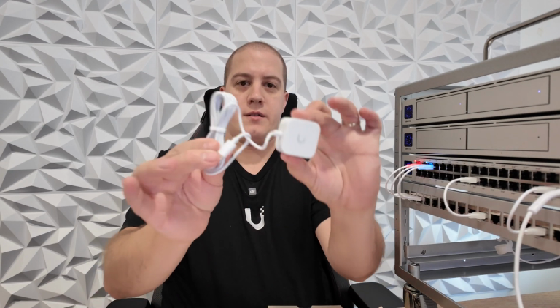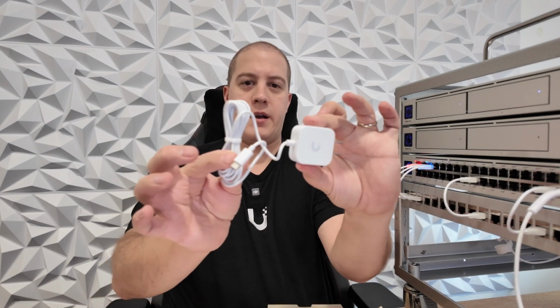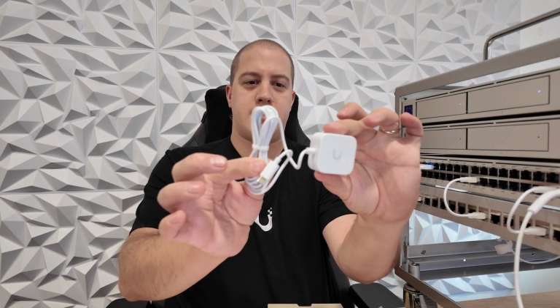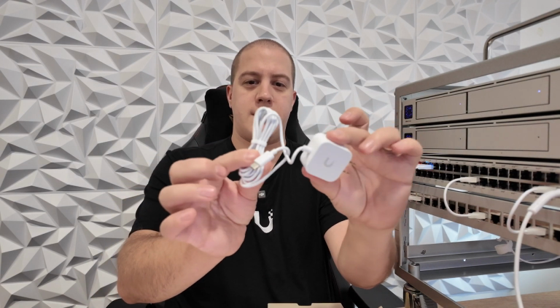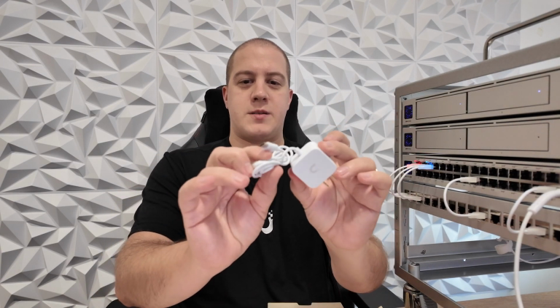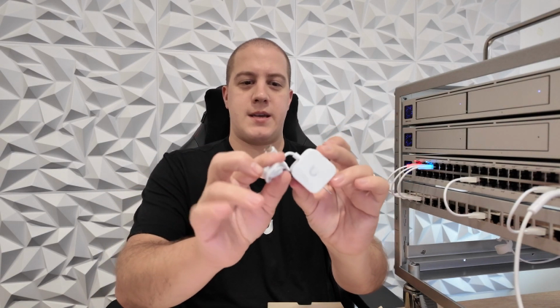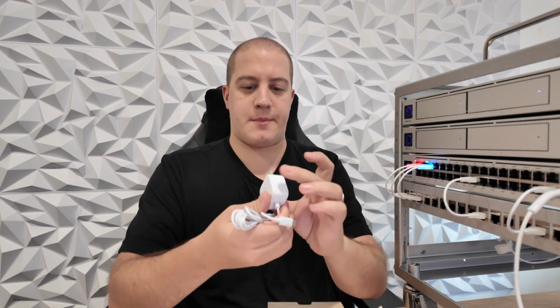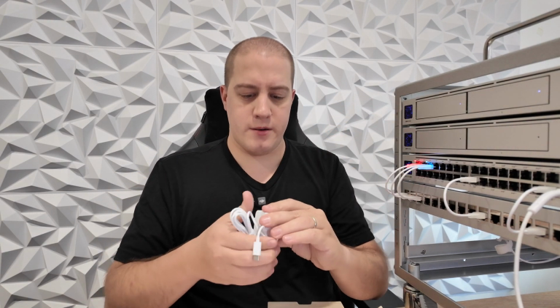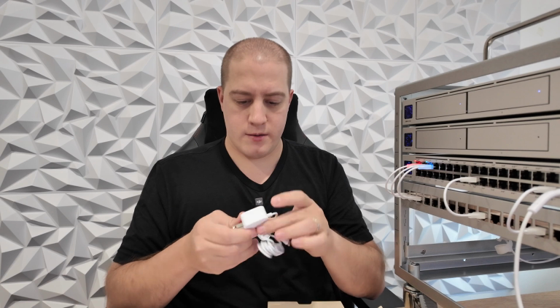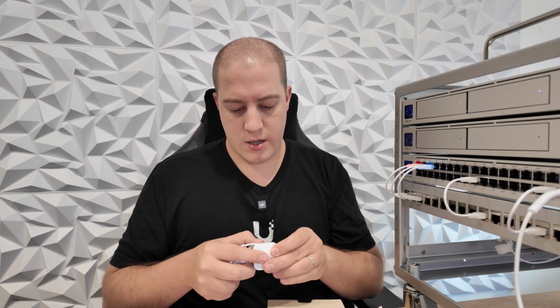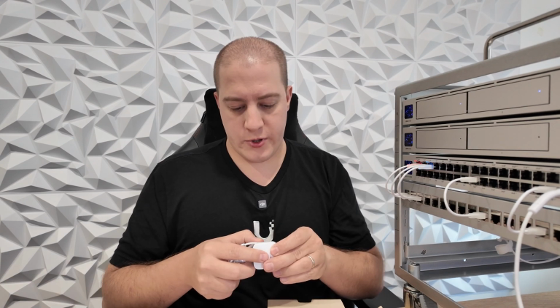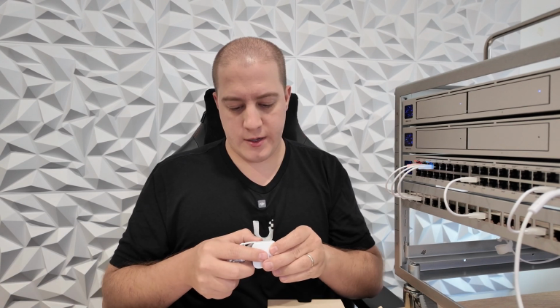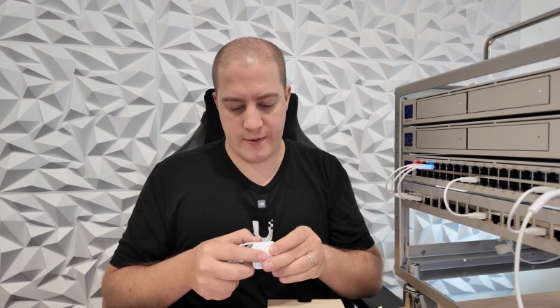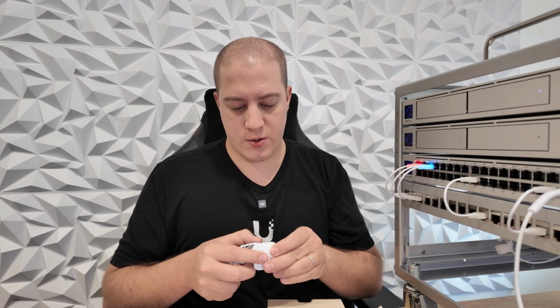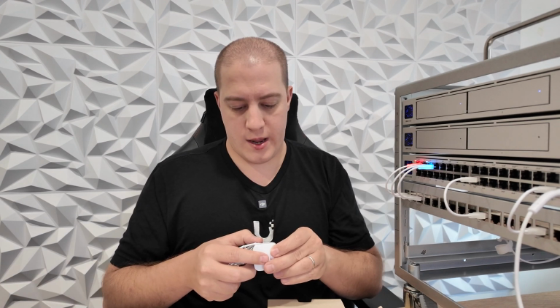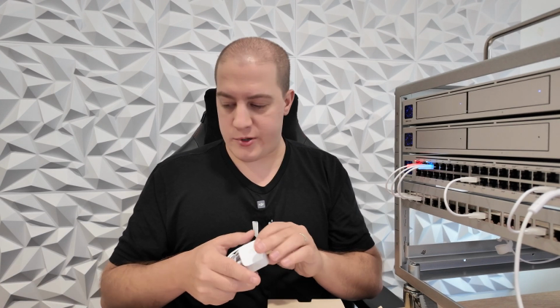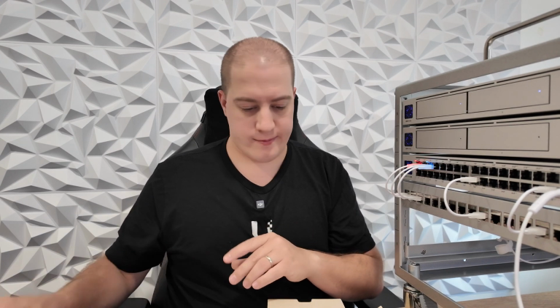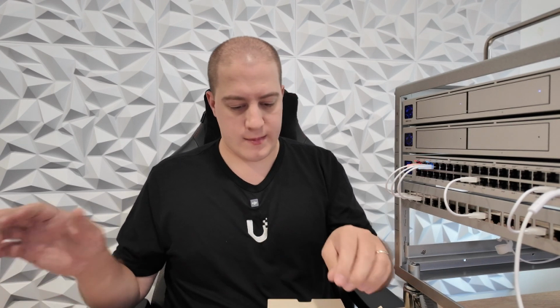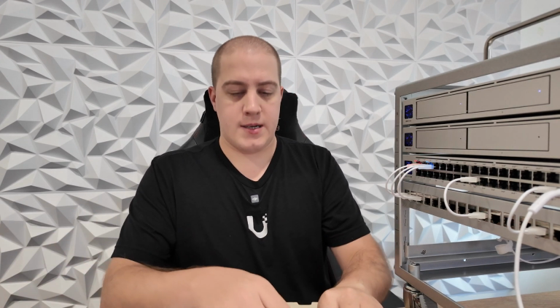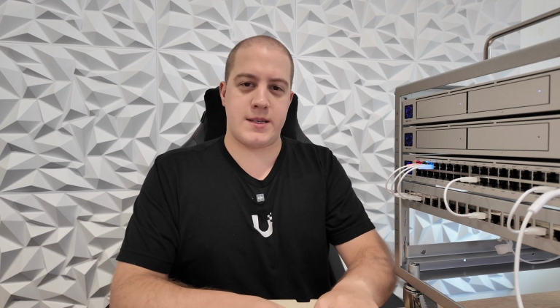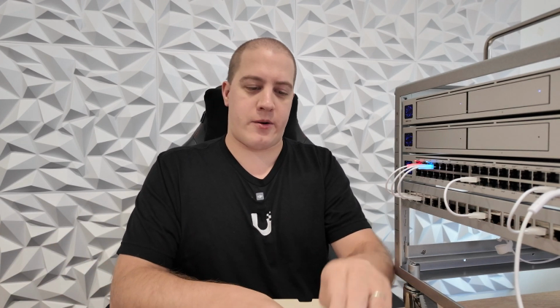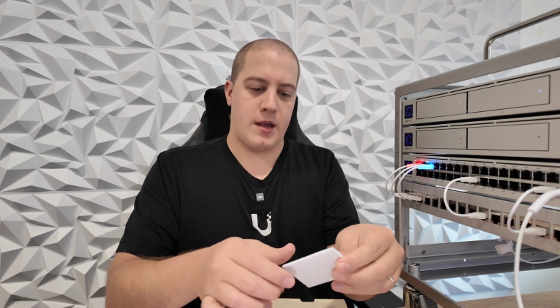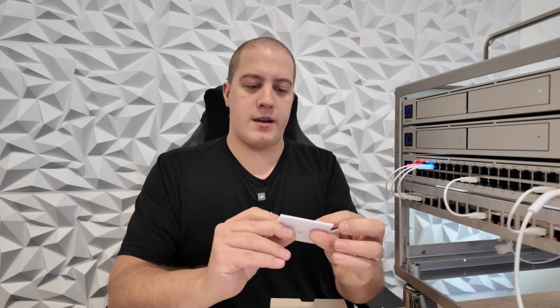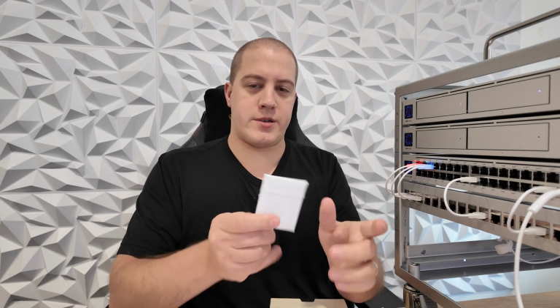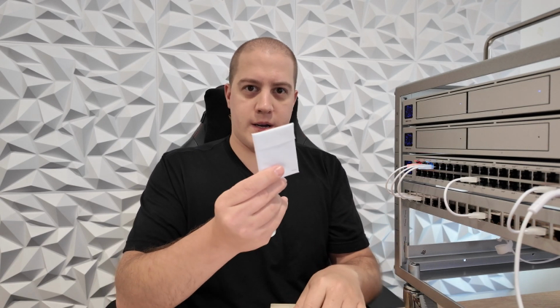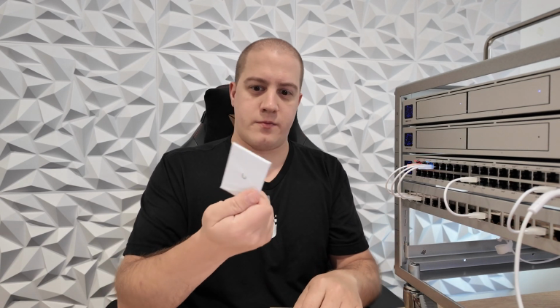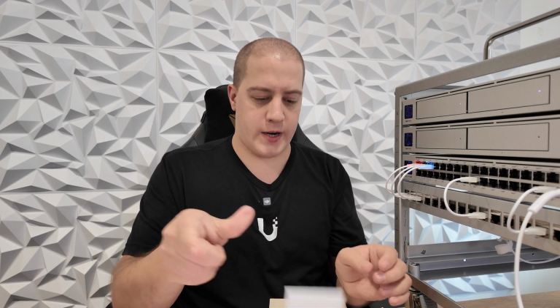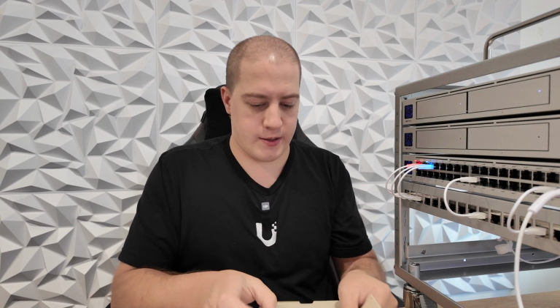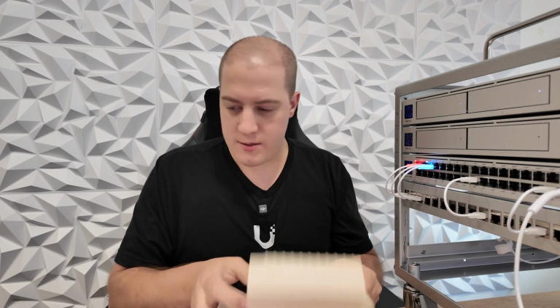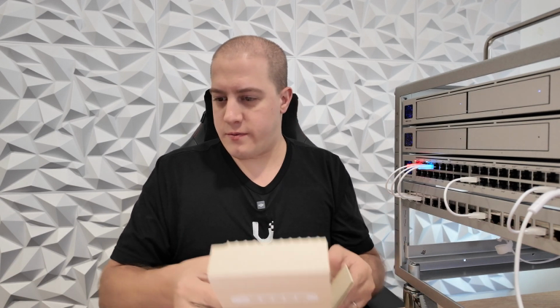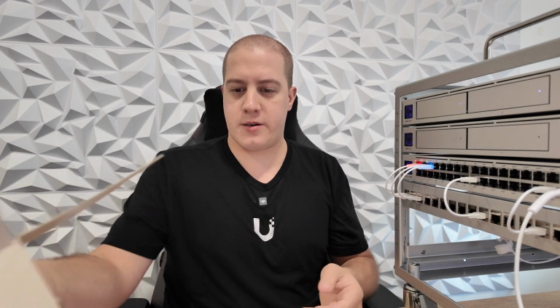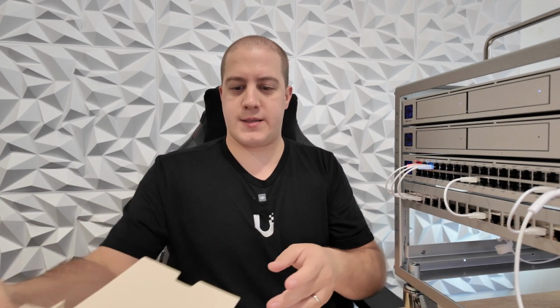There's a little tiny USB-C adapter here. Output is 5 volts, 1 amp — teeny tiny power. And of course your reading materials, regulatory, etc.